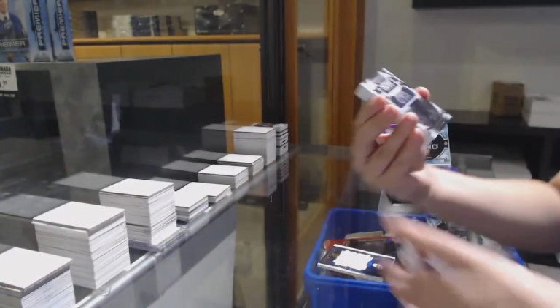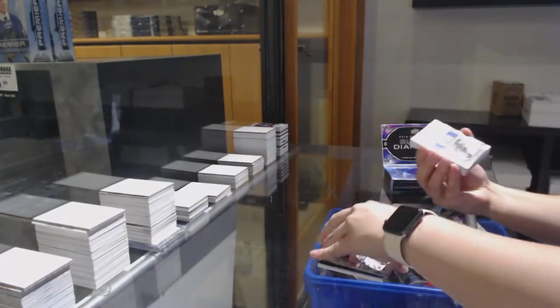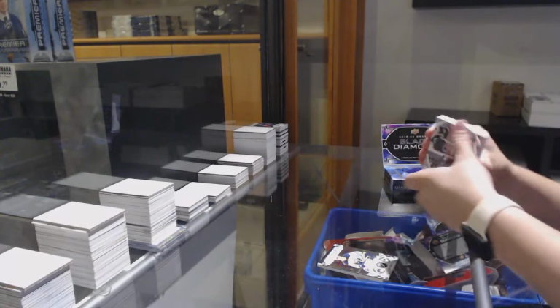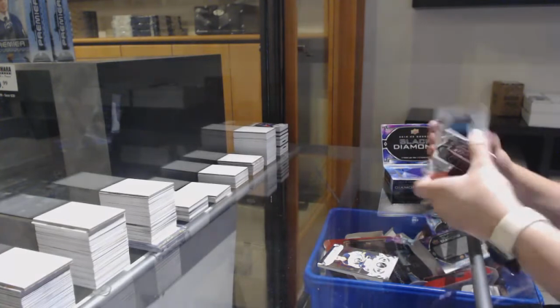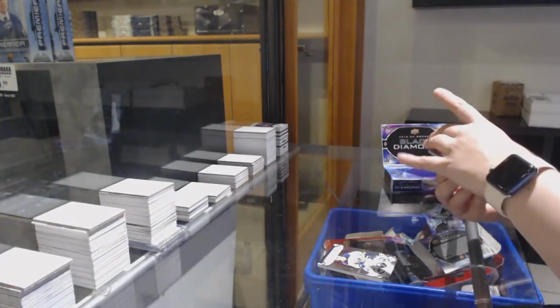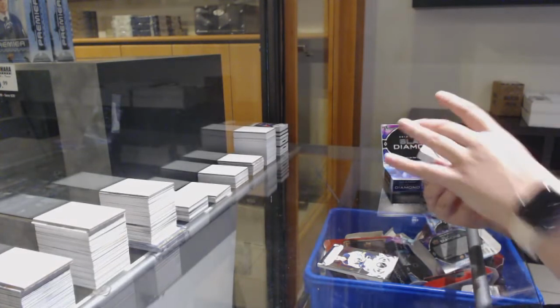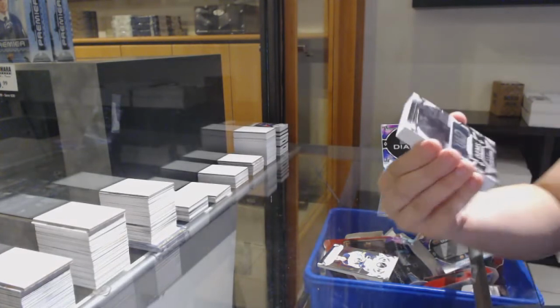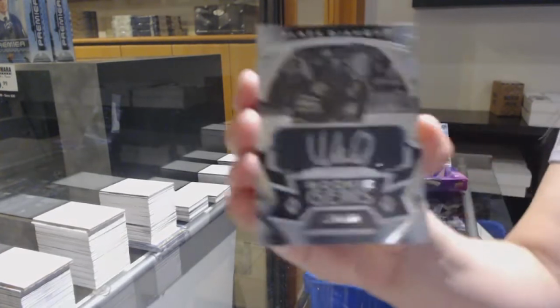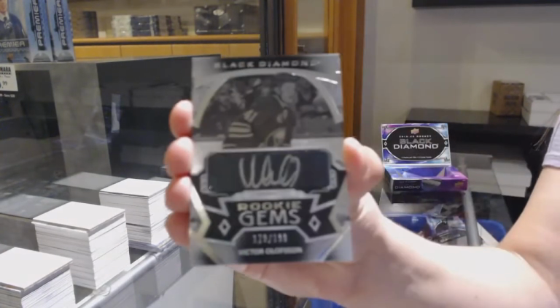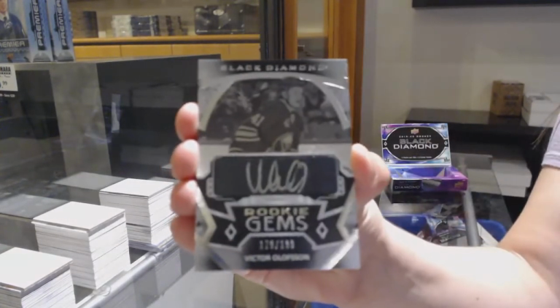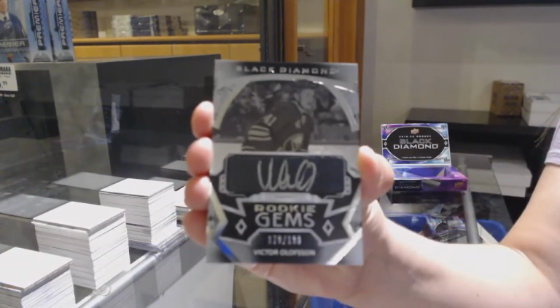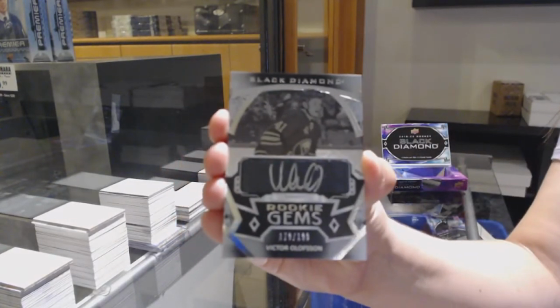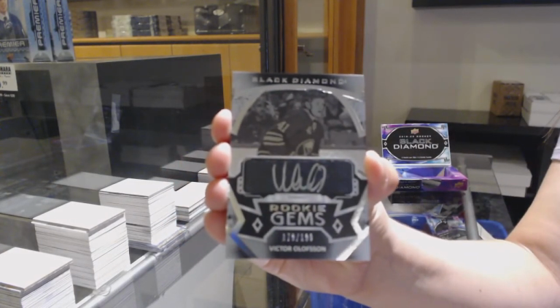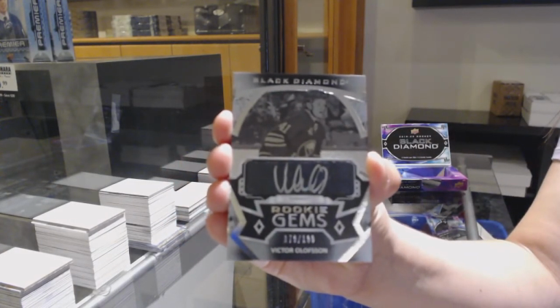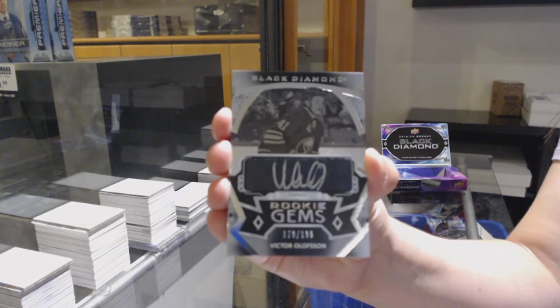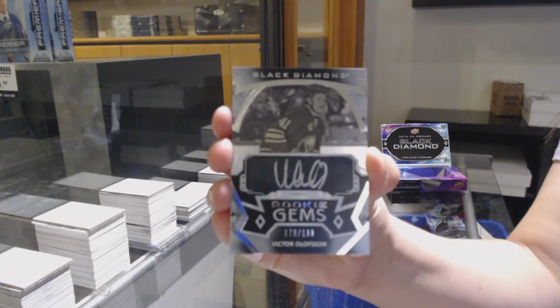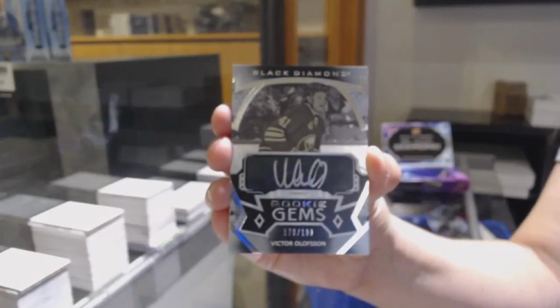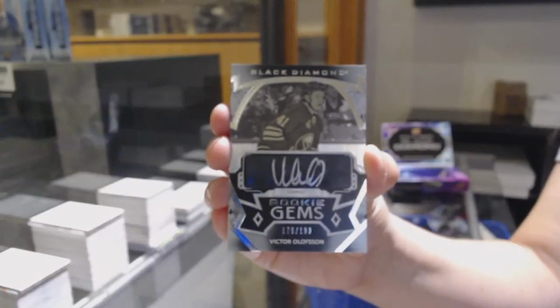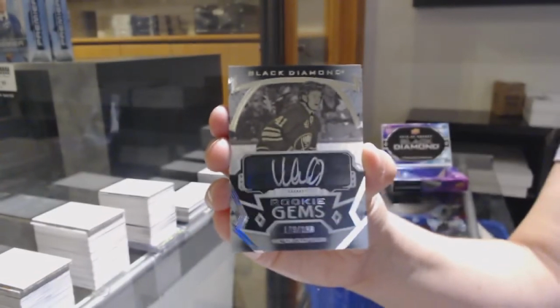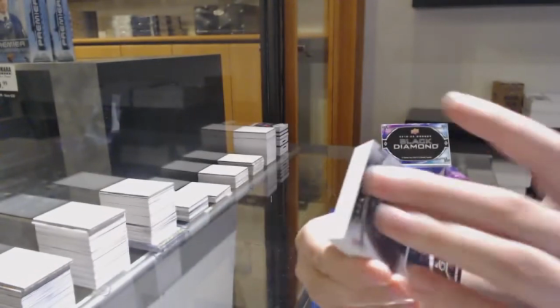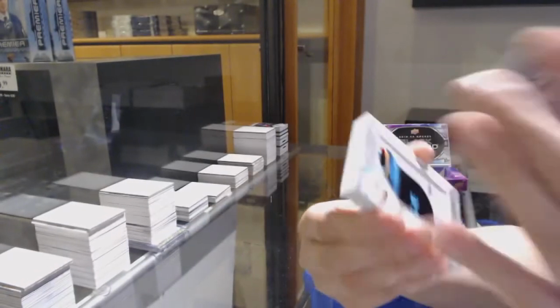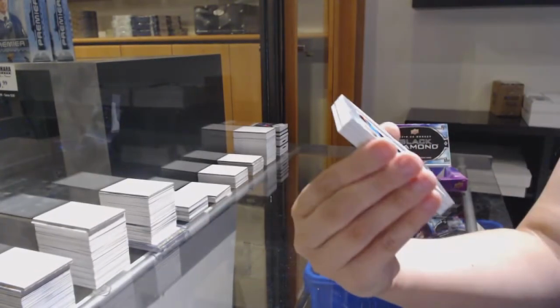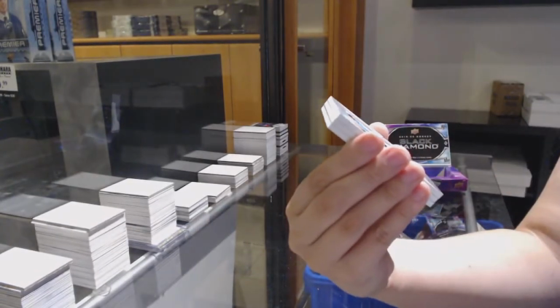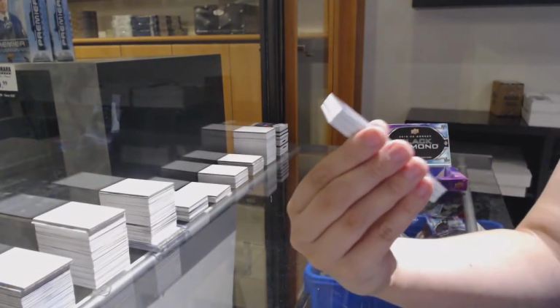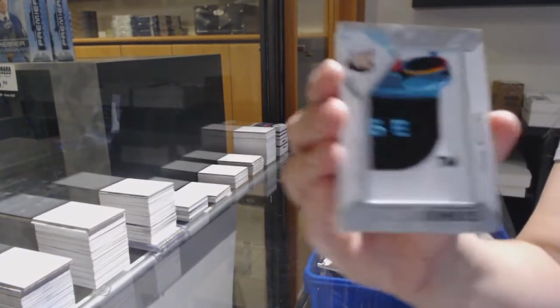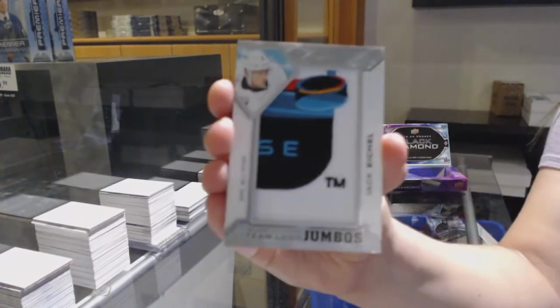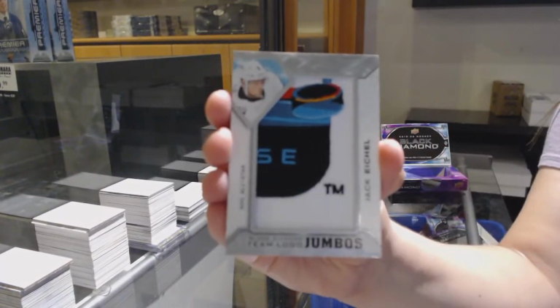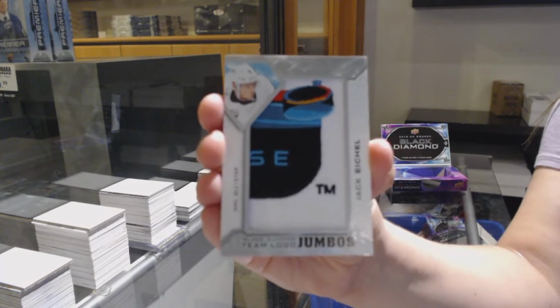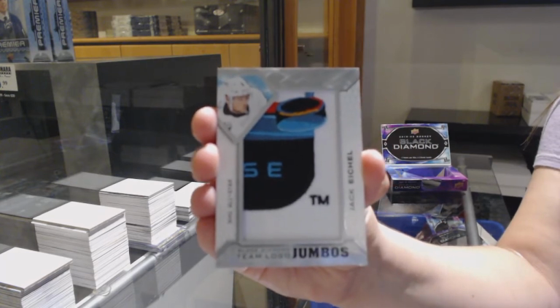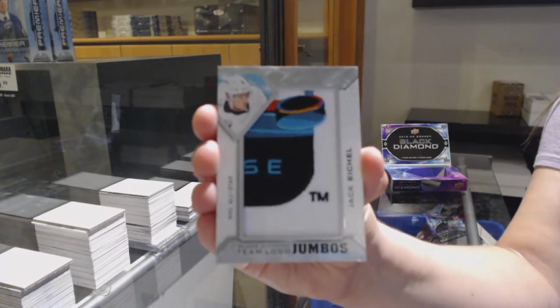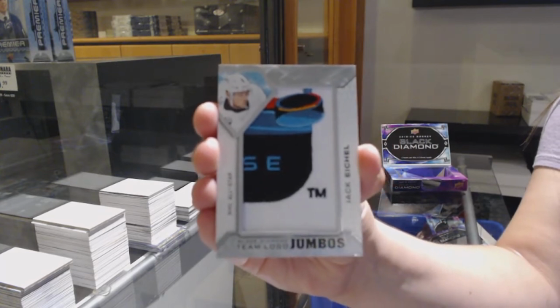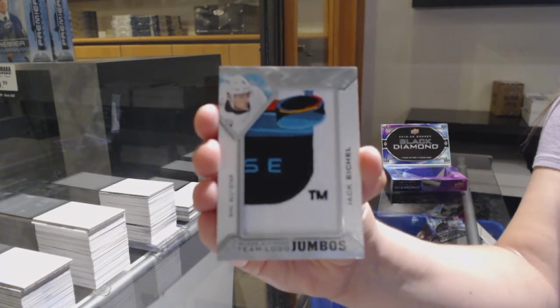Rookie gems auto numbered to 199 for Buffalo, Victor Olofsson. Team logo jumbos for the Buffalo Sabres, Jack Eichel.